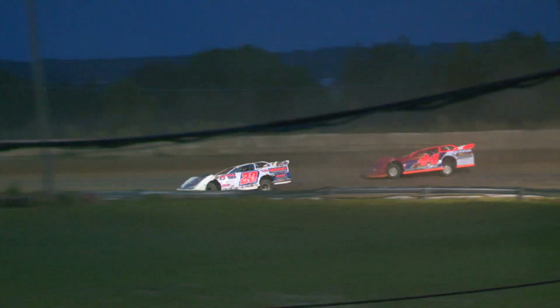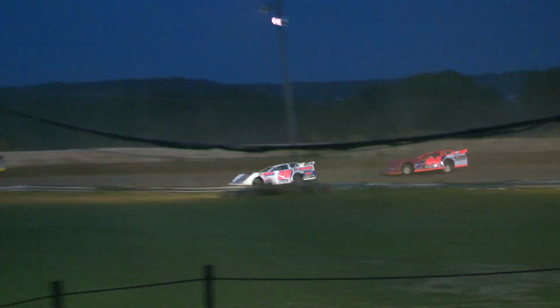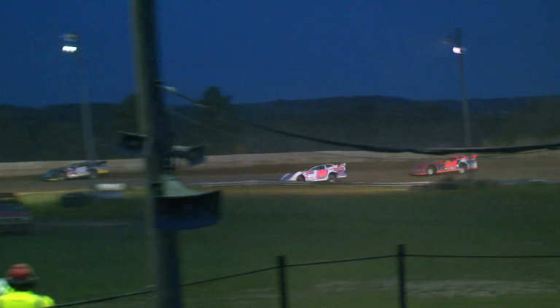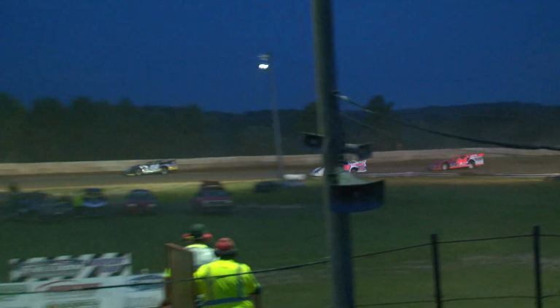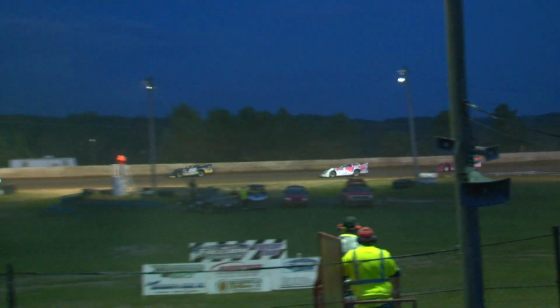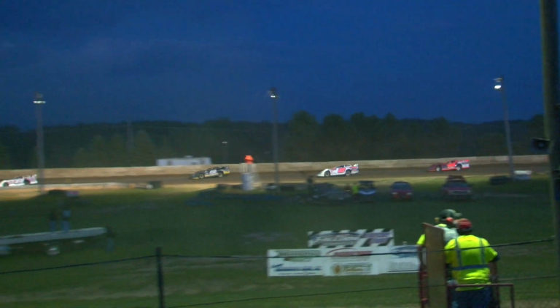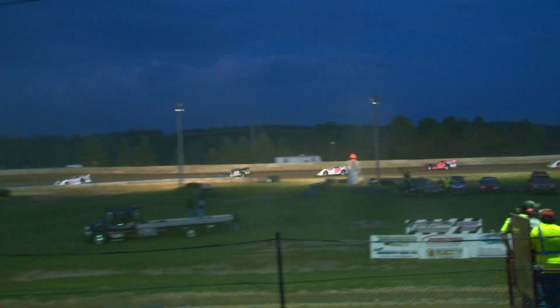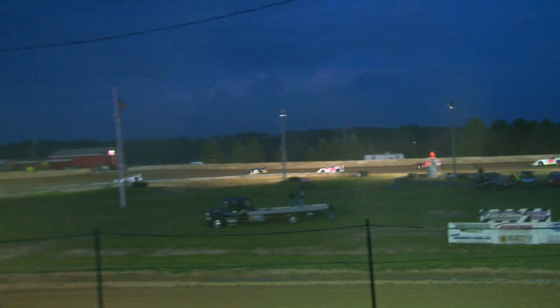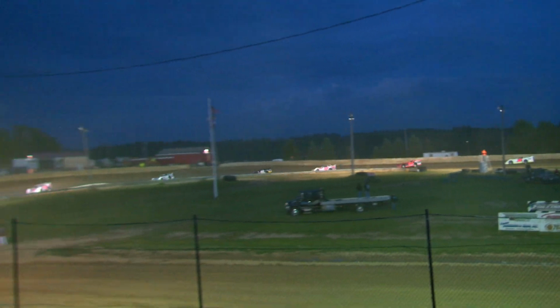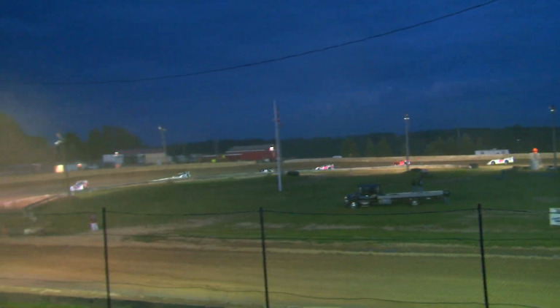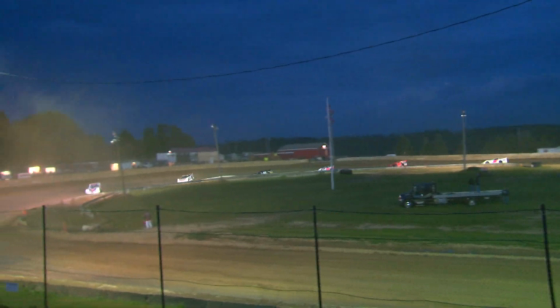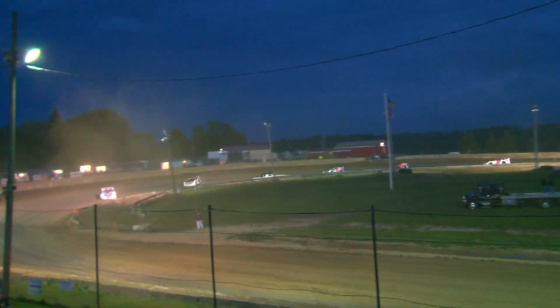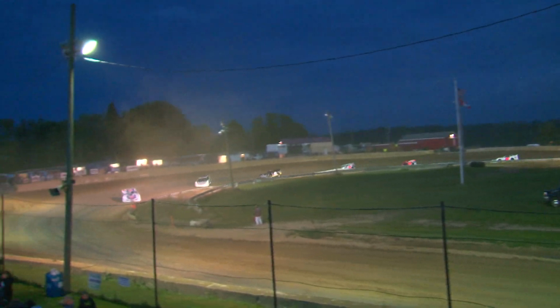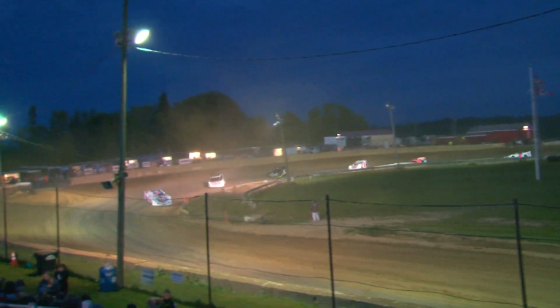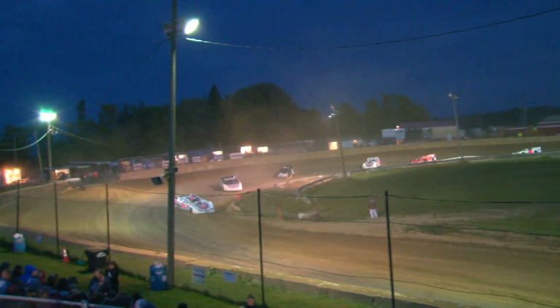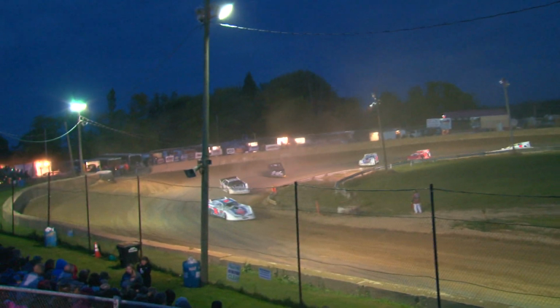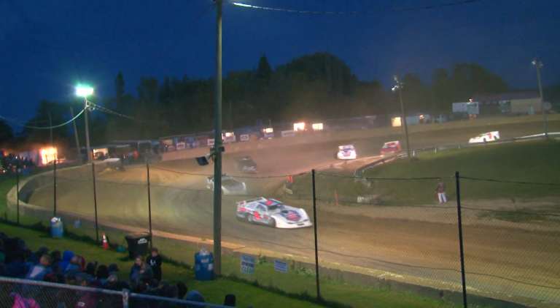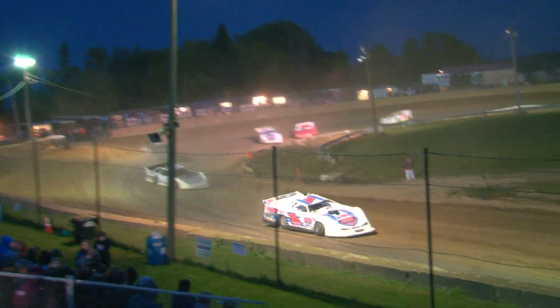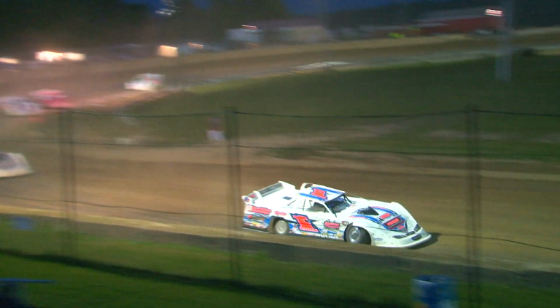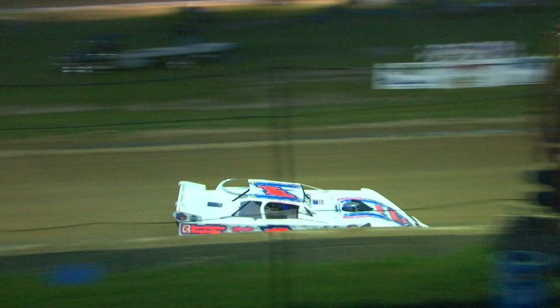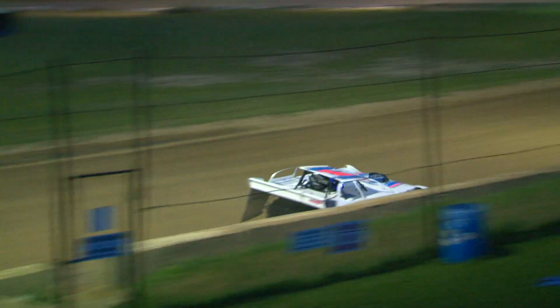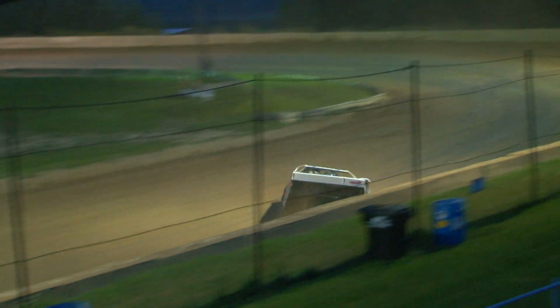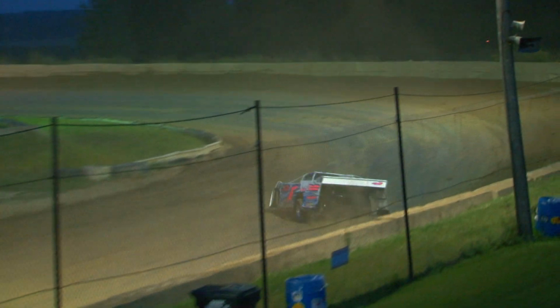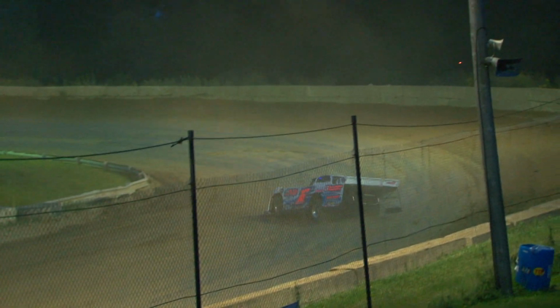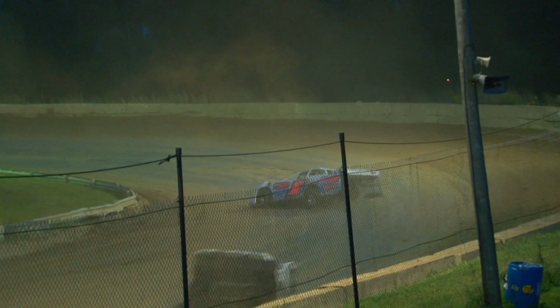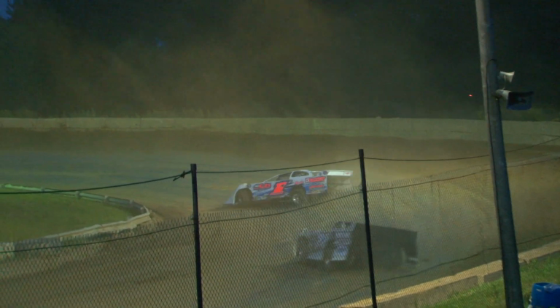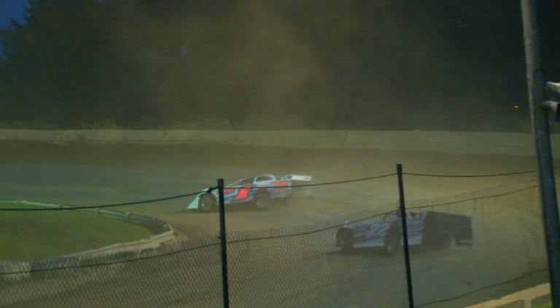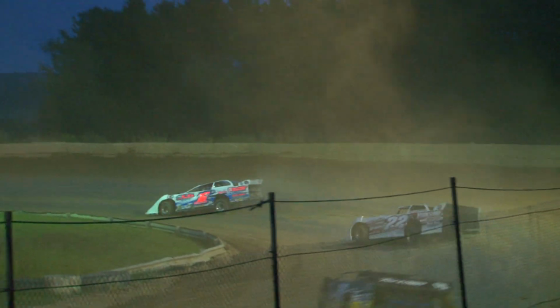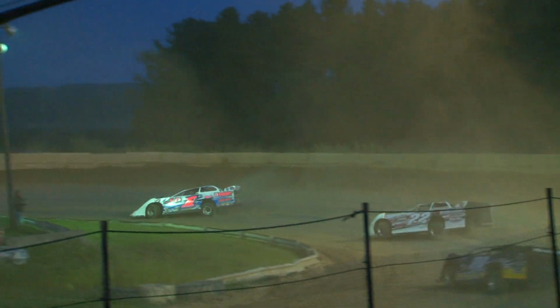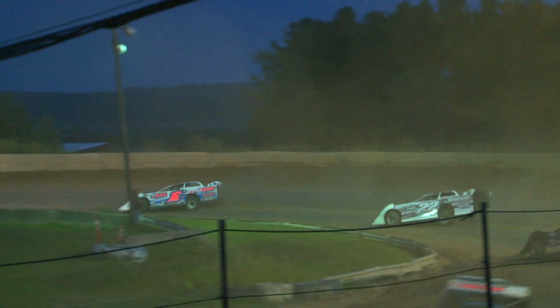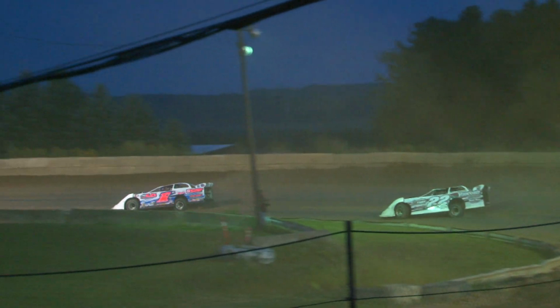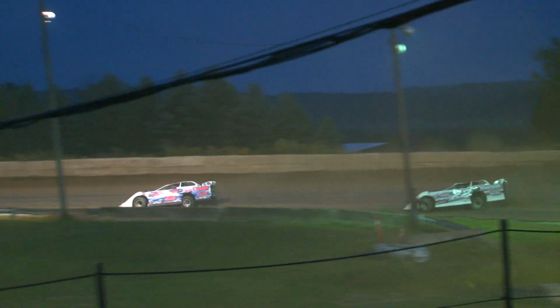Through turns one and two, the bottom lane reveals itself and Eck is able to drive away from Bedell. Now he sets his sights on the 0-1-2 of Du Bois as Frank and the 22 of Oaks pull away by a few car lengths here at the front of the field.